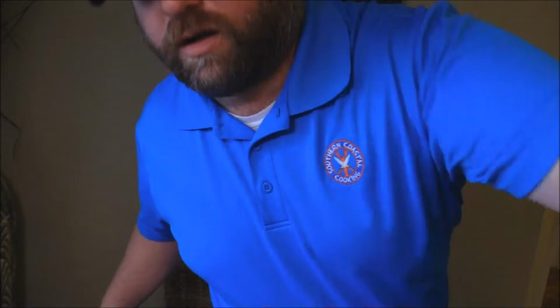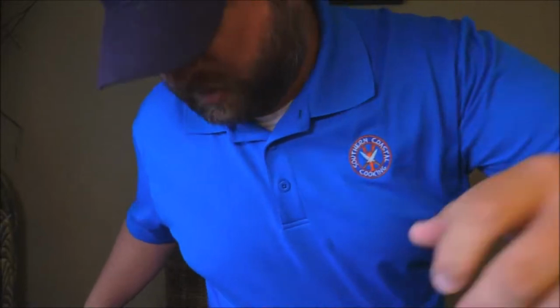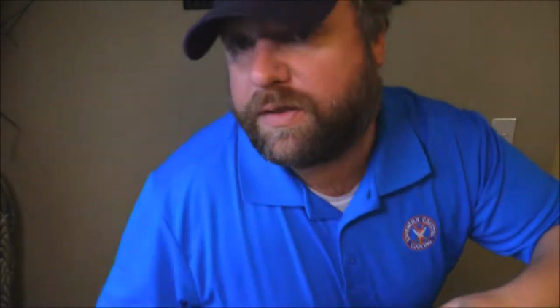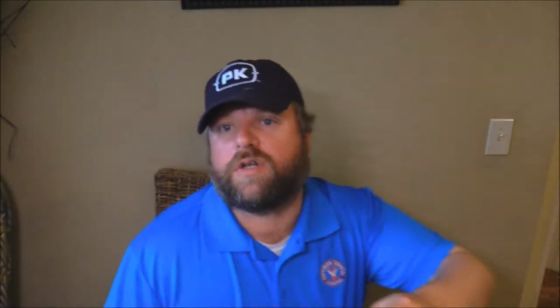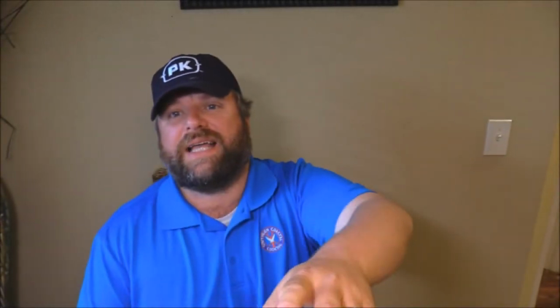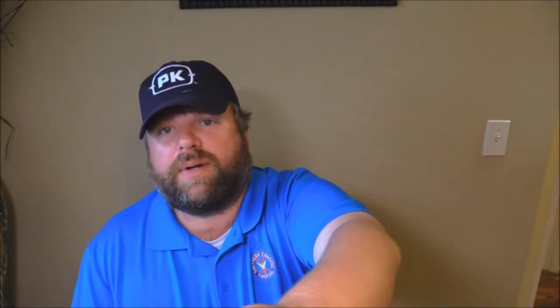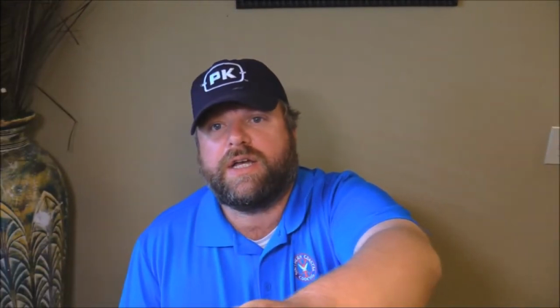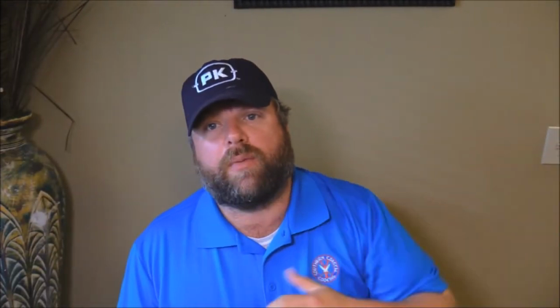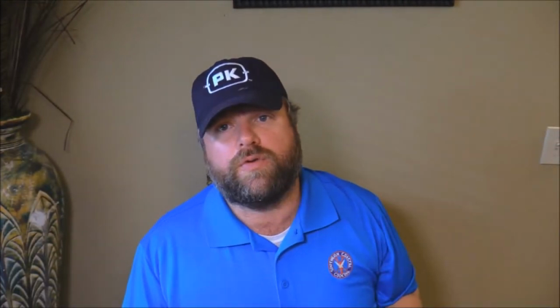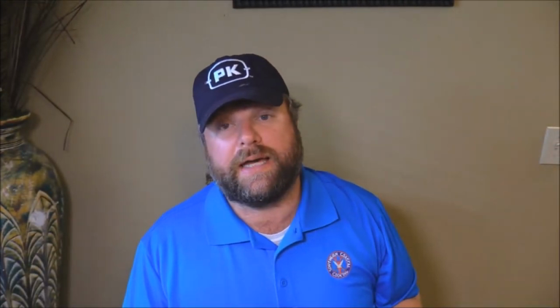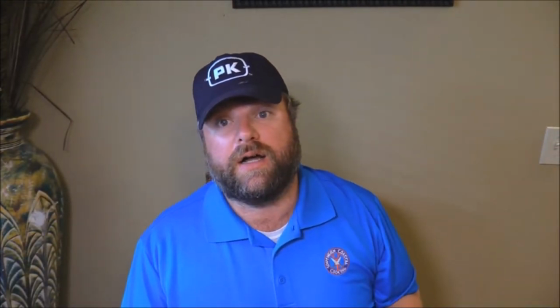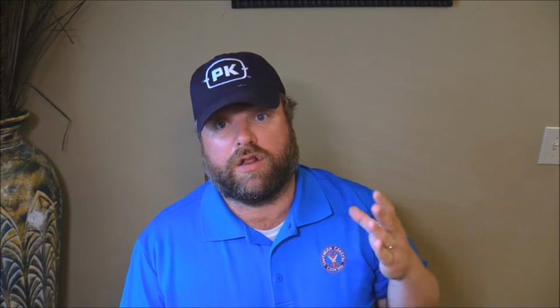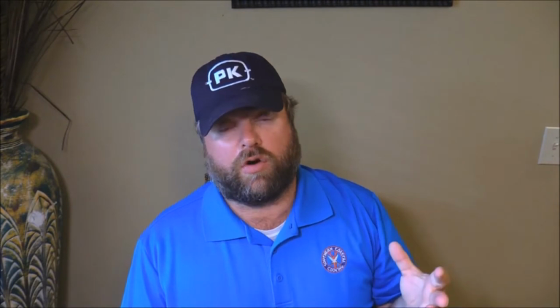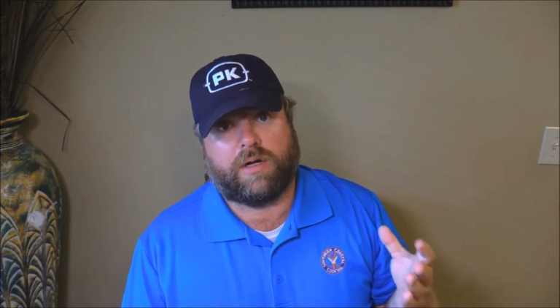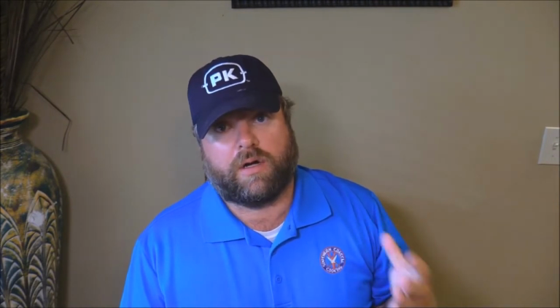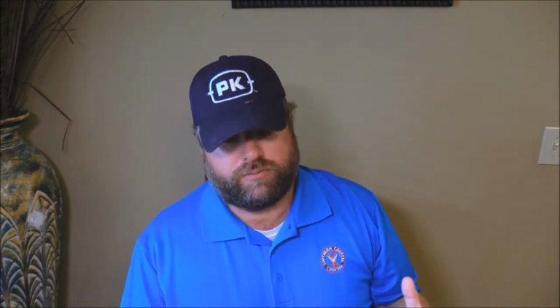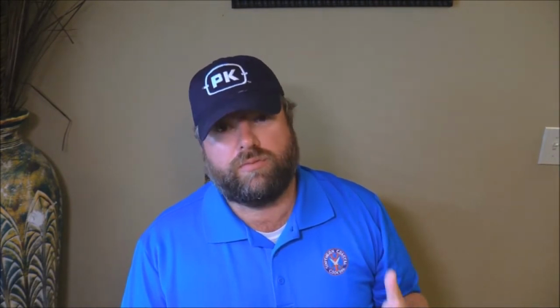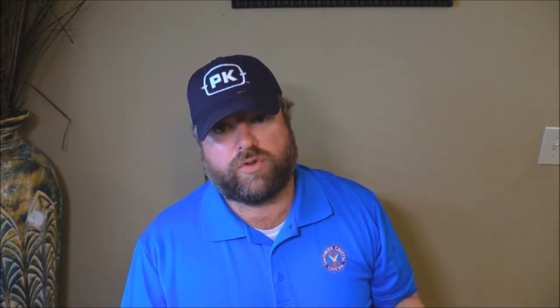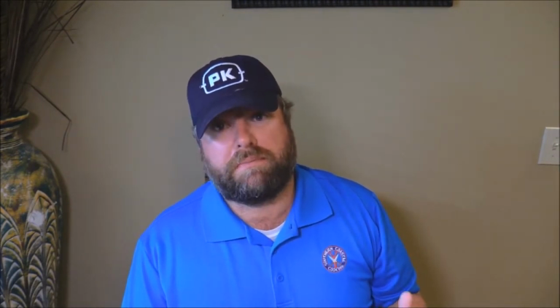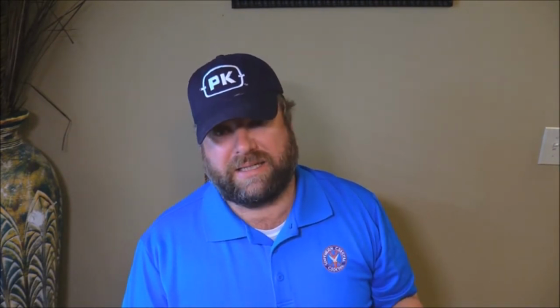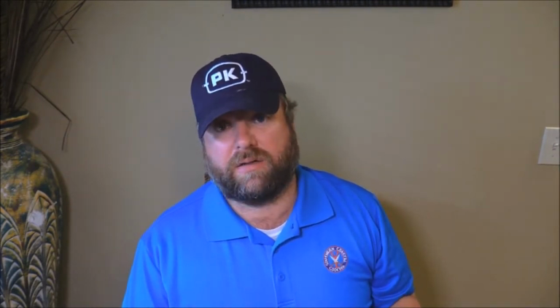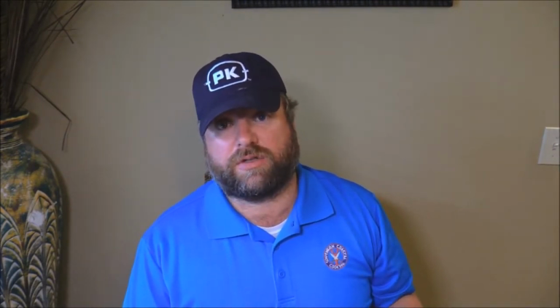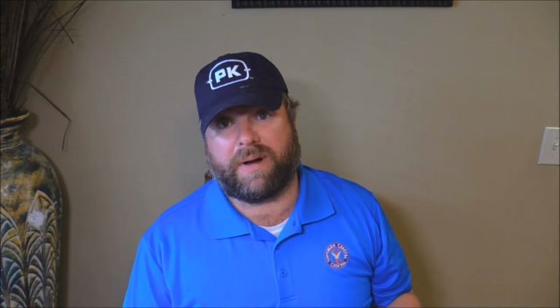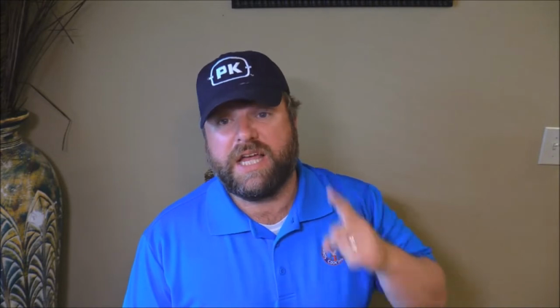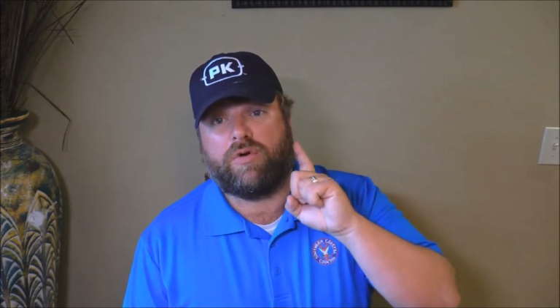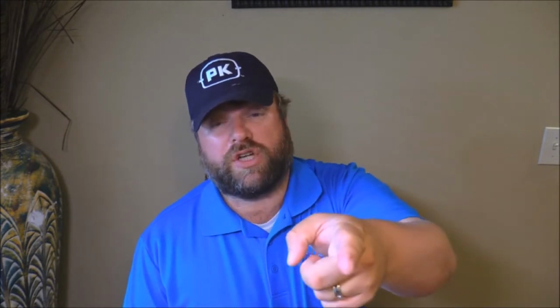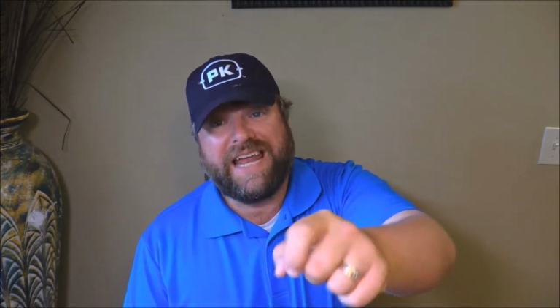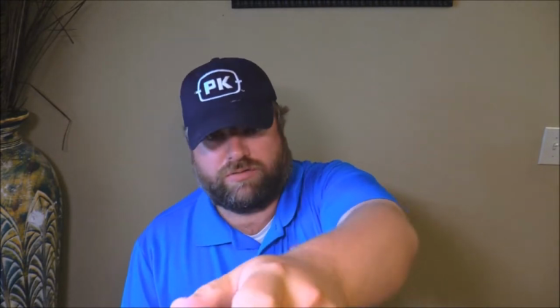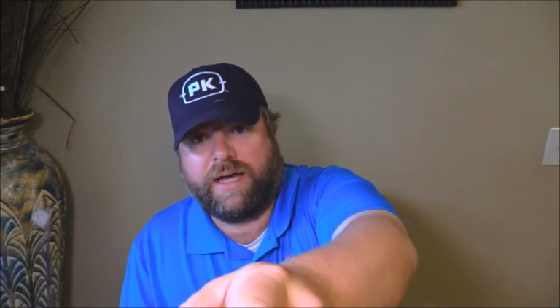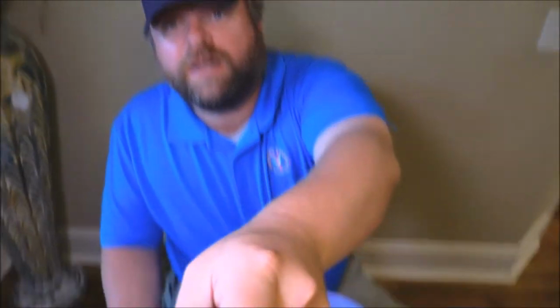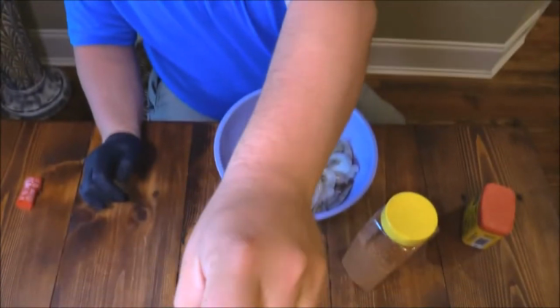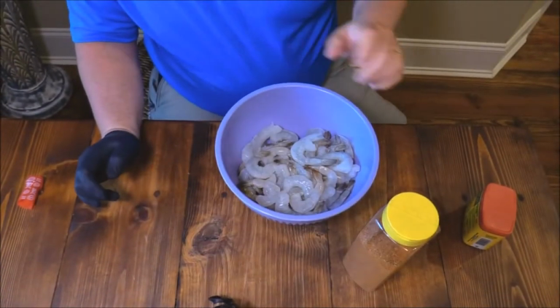I'm Joe here, Southern Coast to Cook, and today I'm gonna do a low-carb grilled shrimp pasta — or sautéed shrimp pasta — and we're gonna use zucchini noodles.